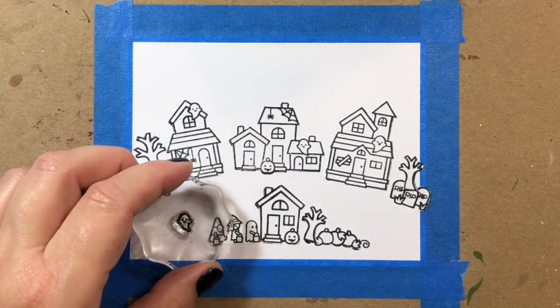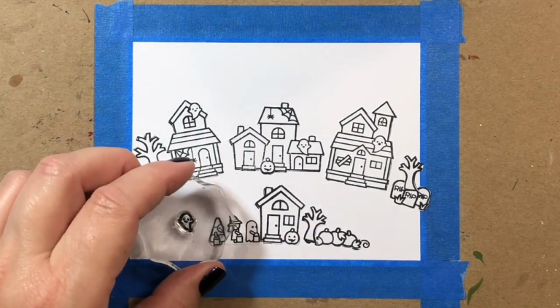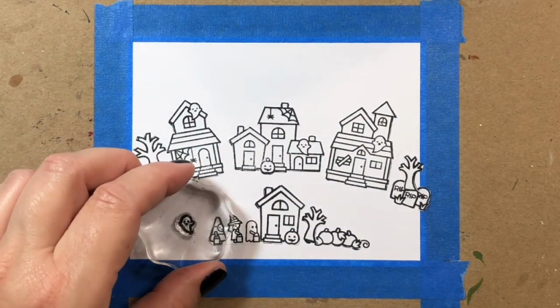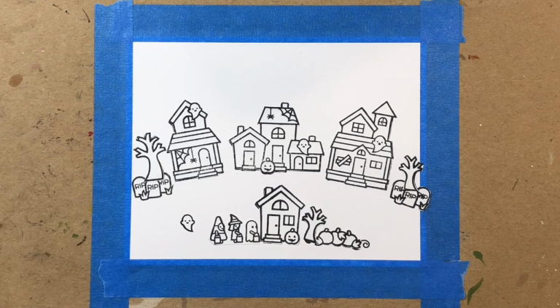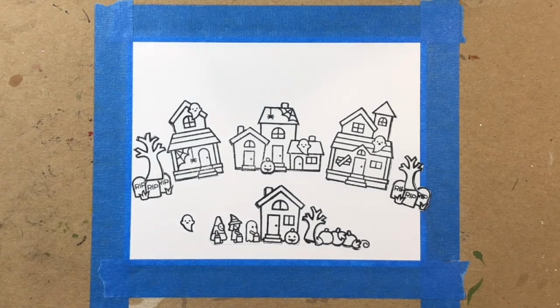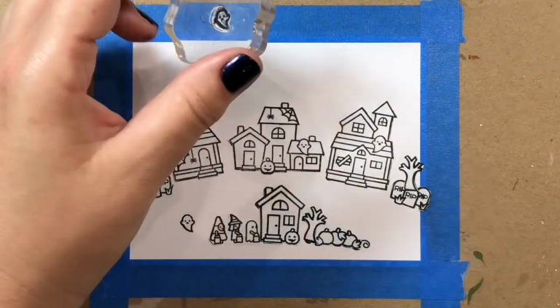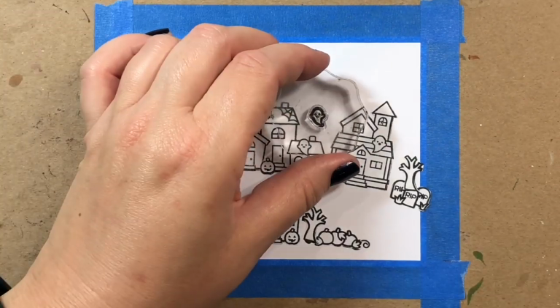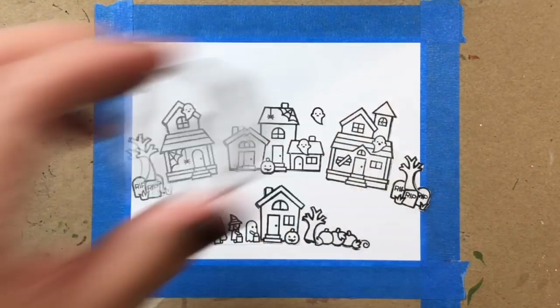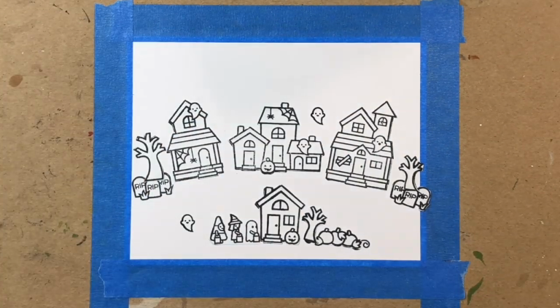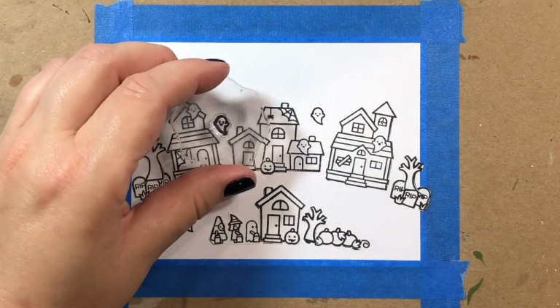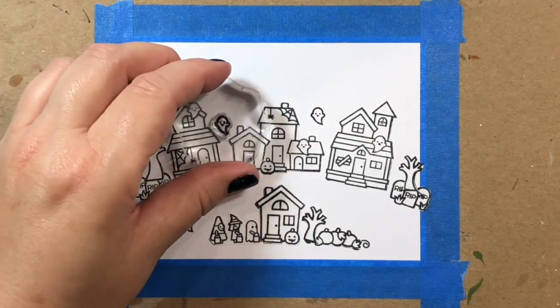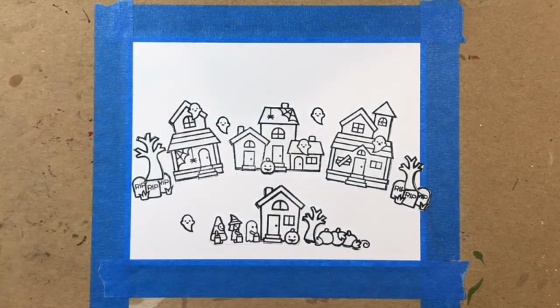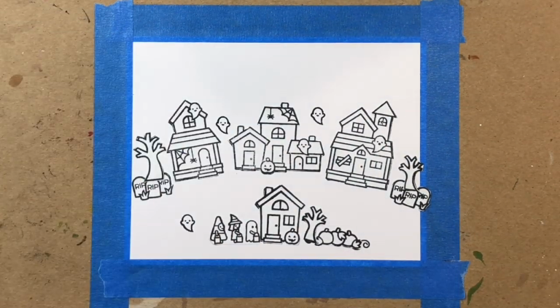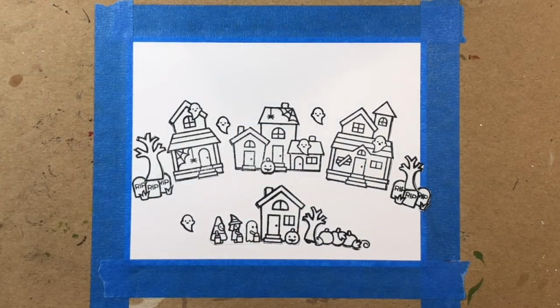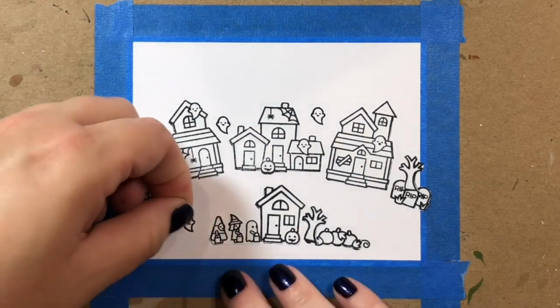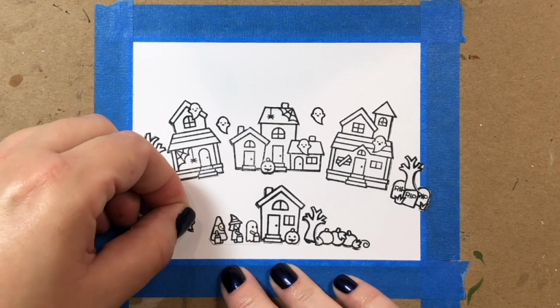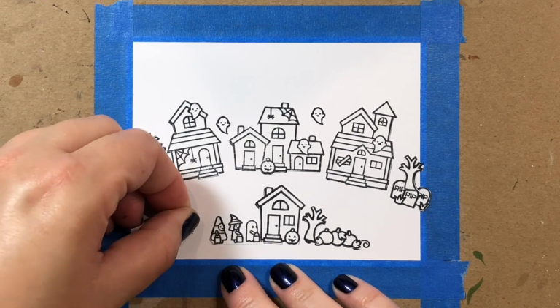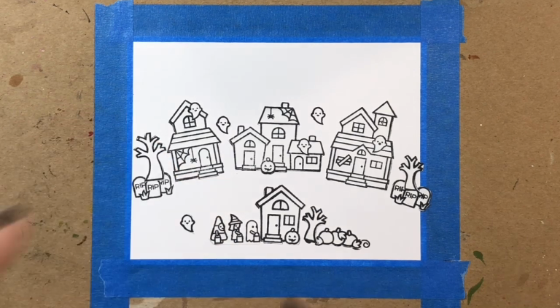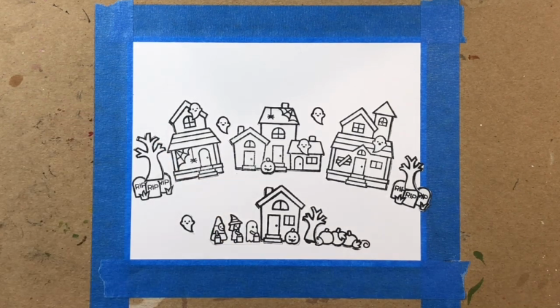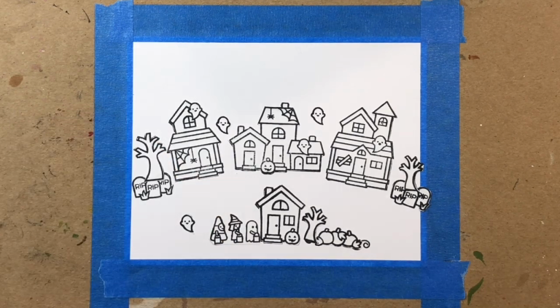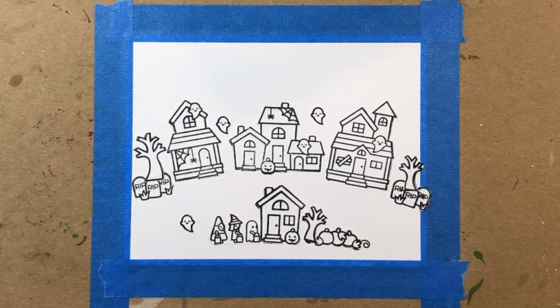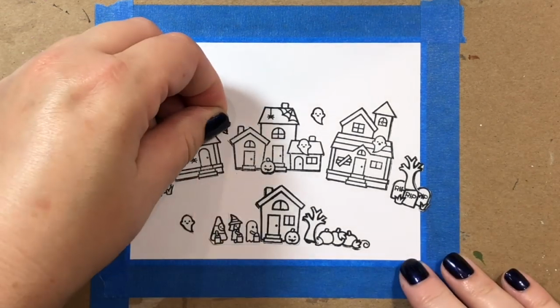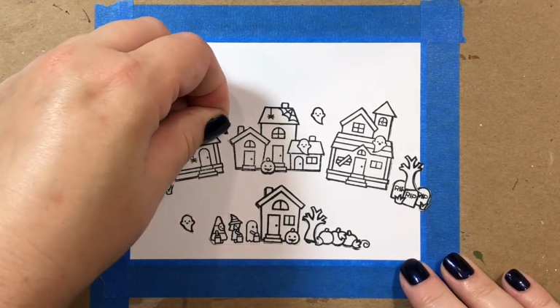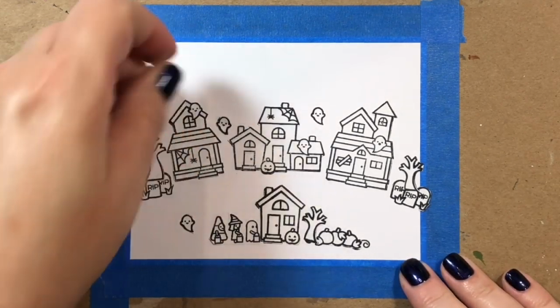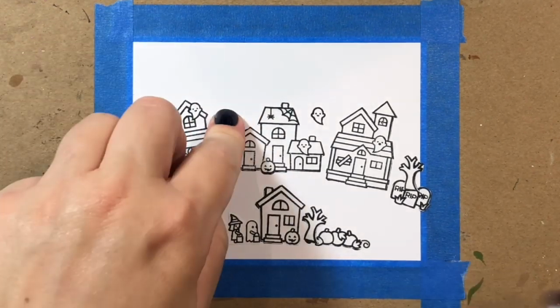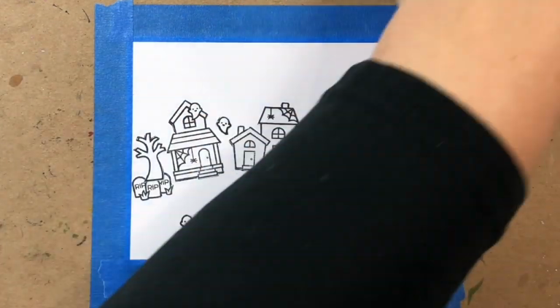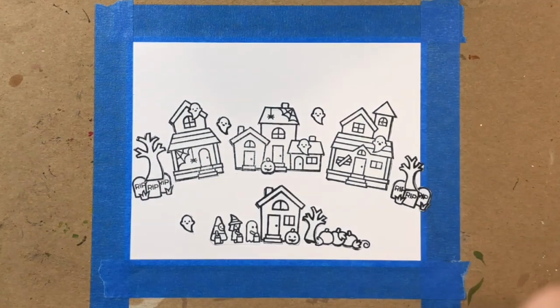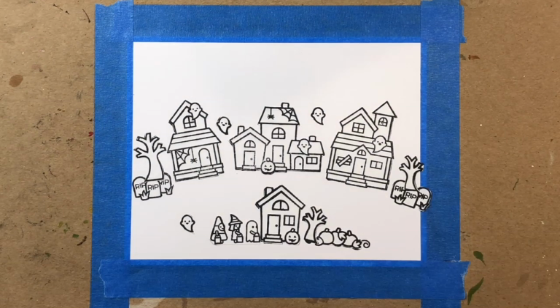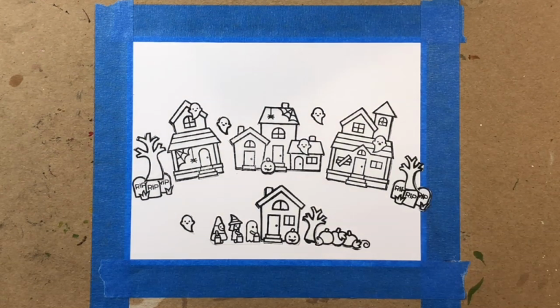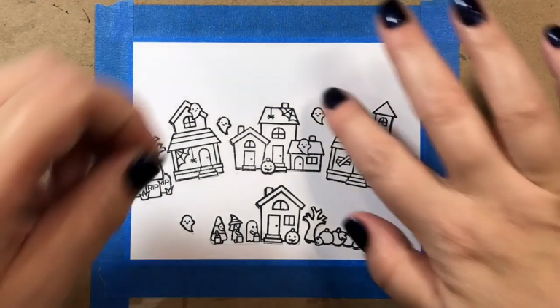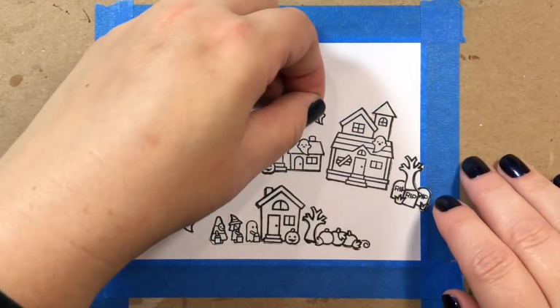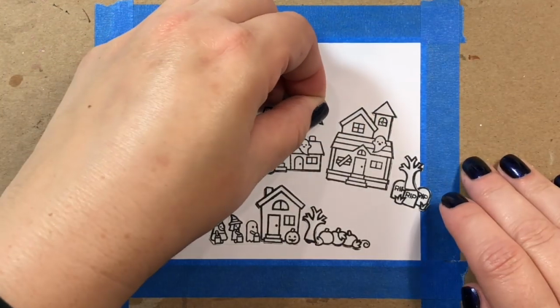I always use the Simon Says Stamp masking paper because, of all the masking papers I've tried, it's the best and the strongest — especially for the heavy inking I usually use with my projects.